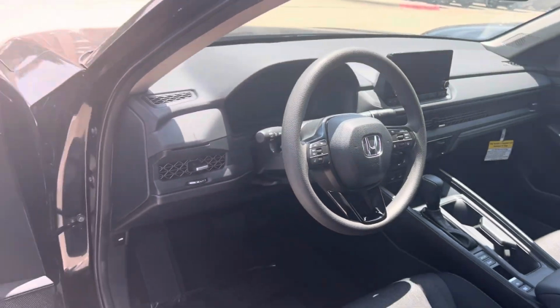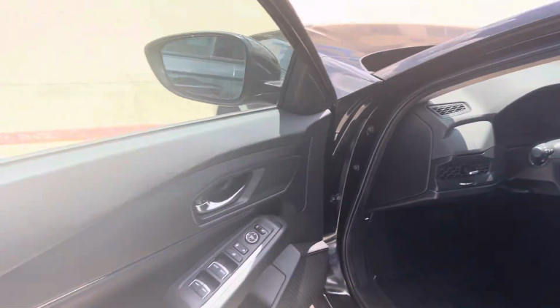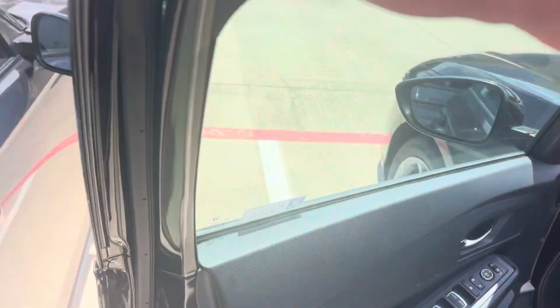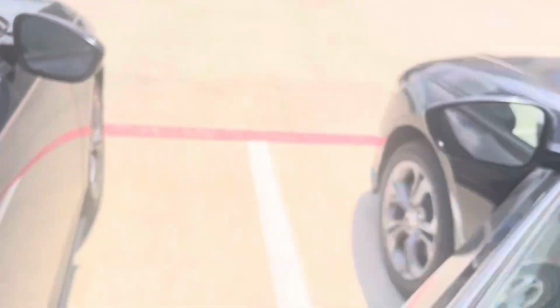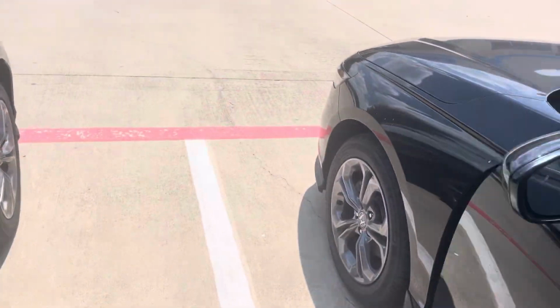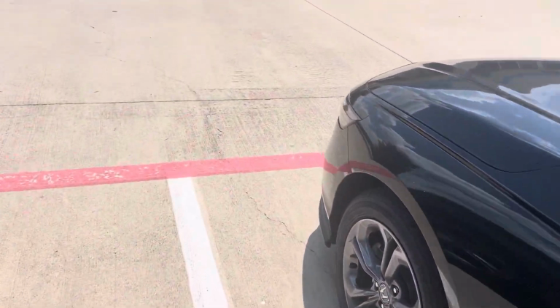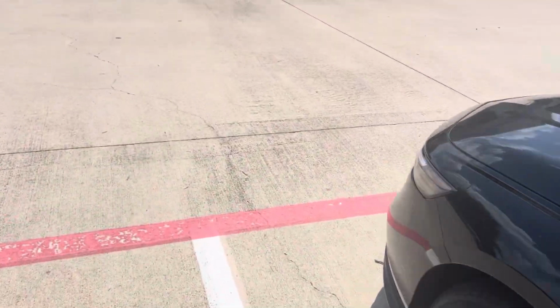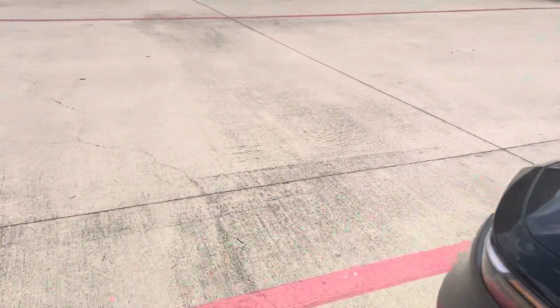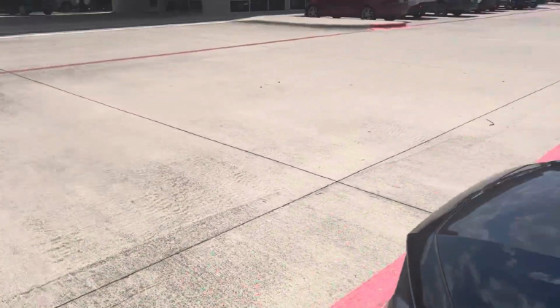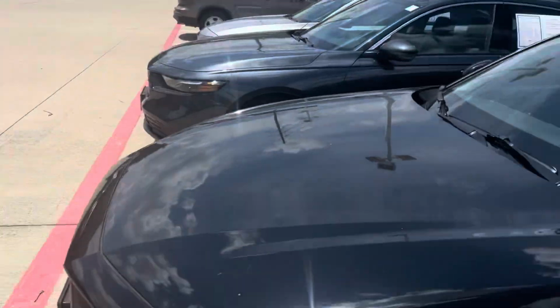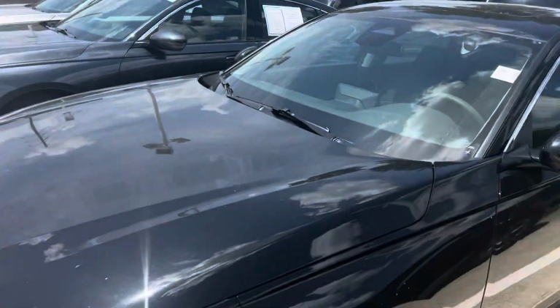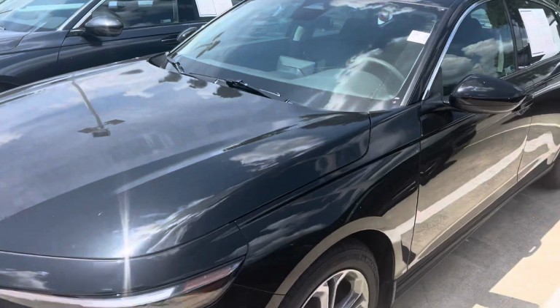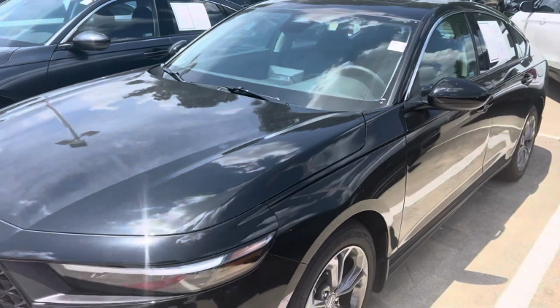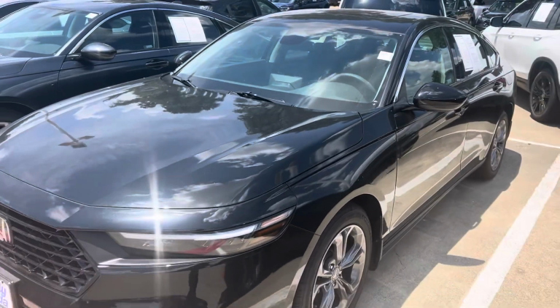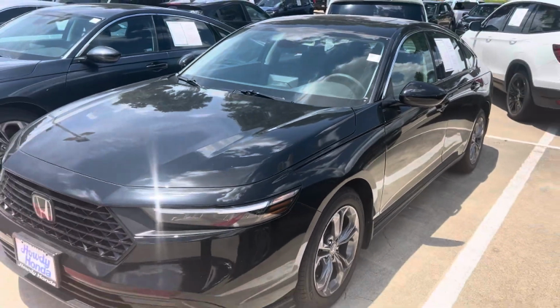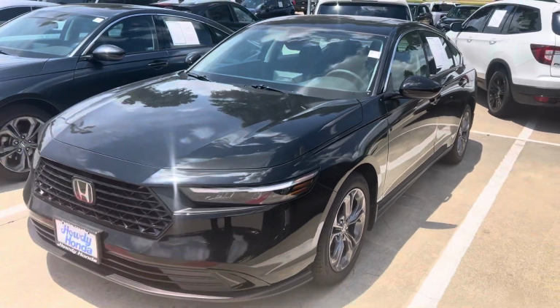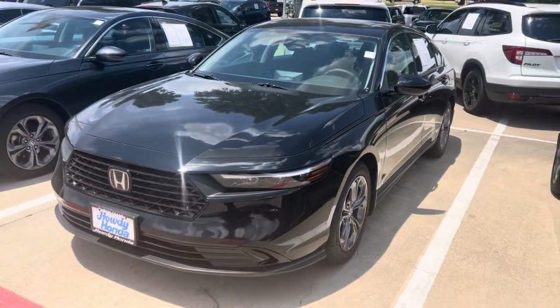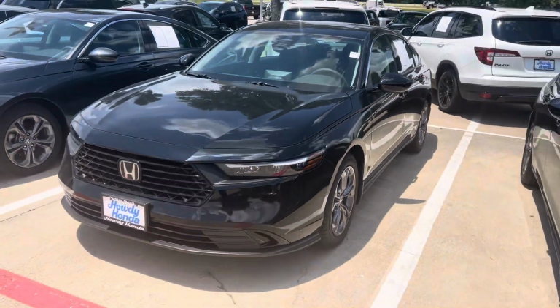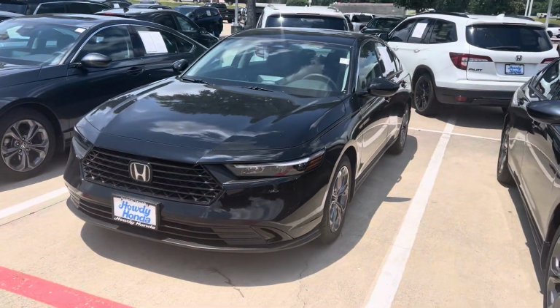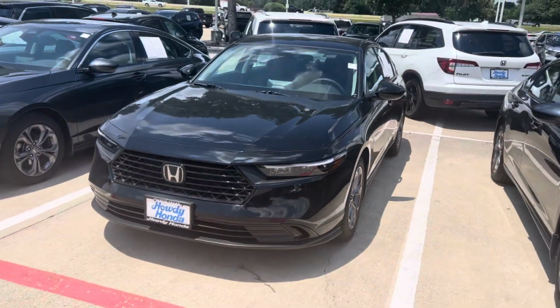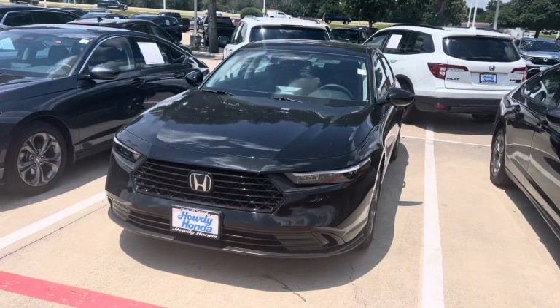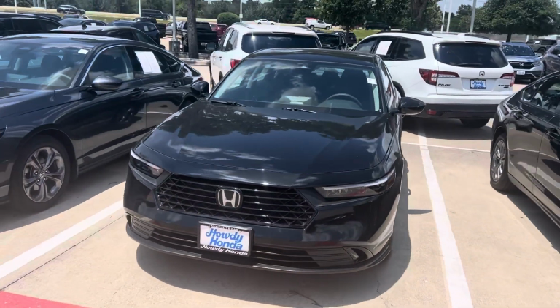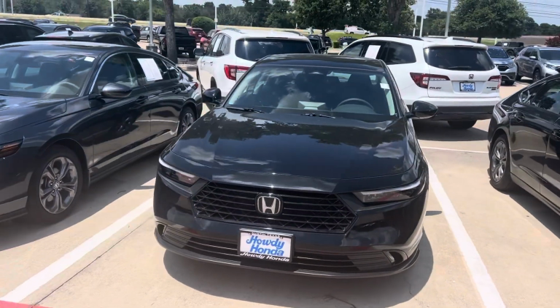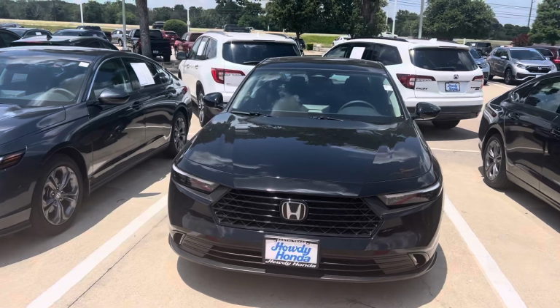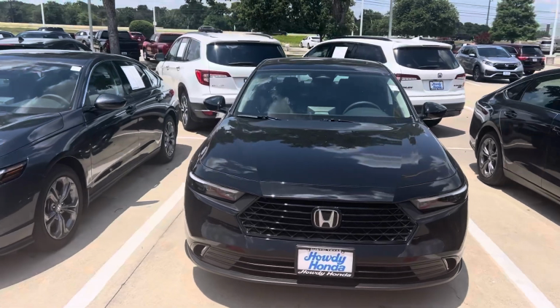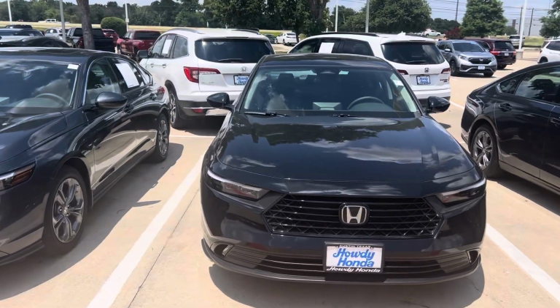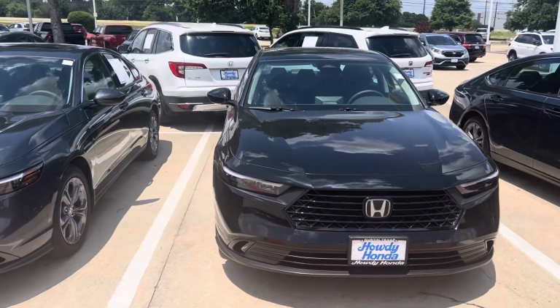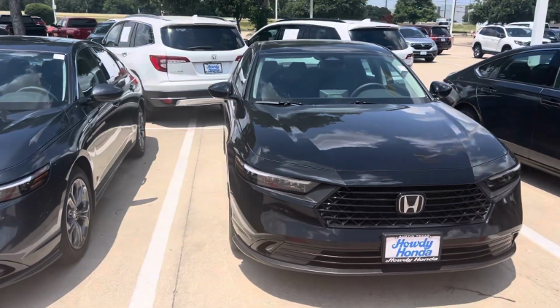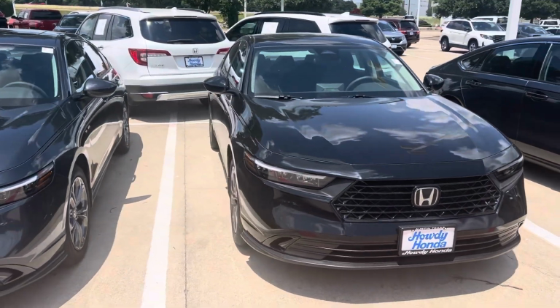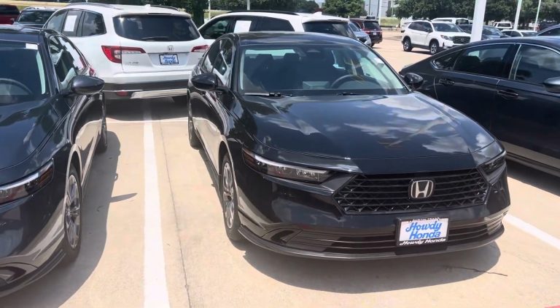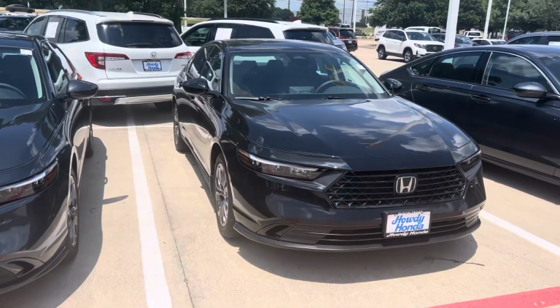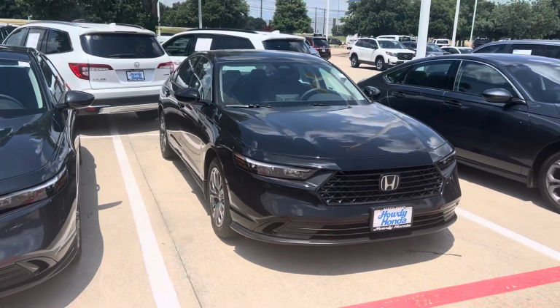Pre-collision sensors, brake assist, automatic high beams. It's got your road sign assist, adaptive cruise control, you name it. Apple CarPlay, Android Auto. Come see Thomas at Howdy Honda.